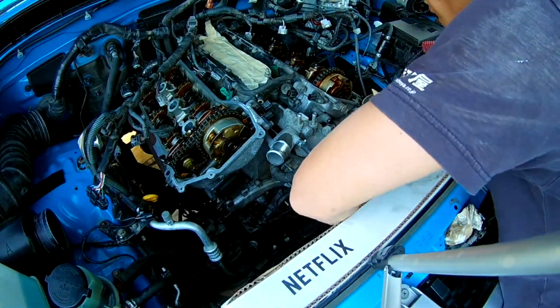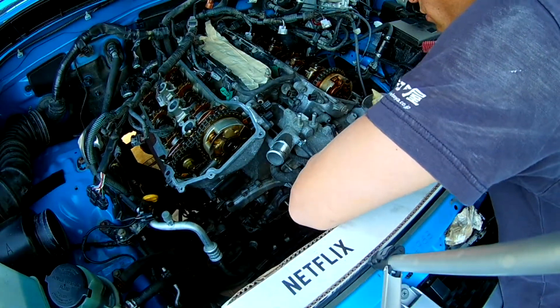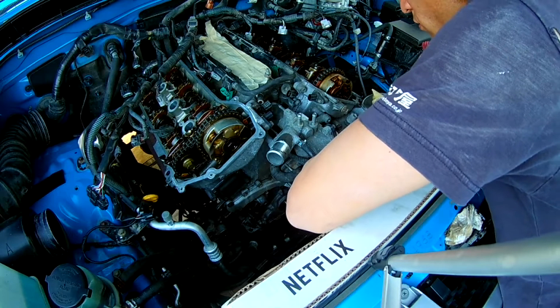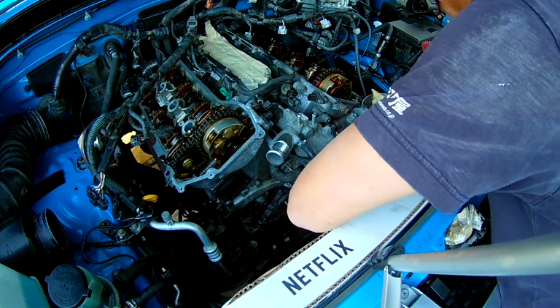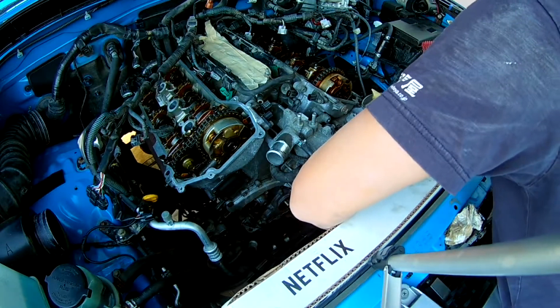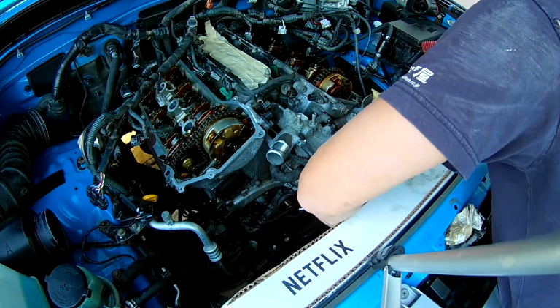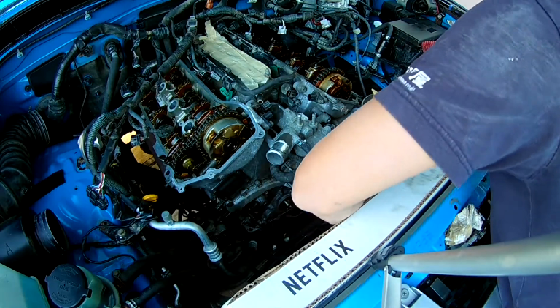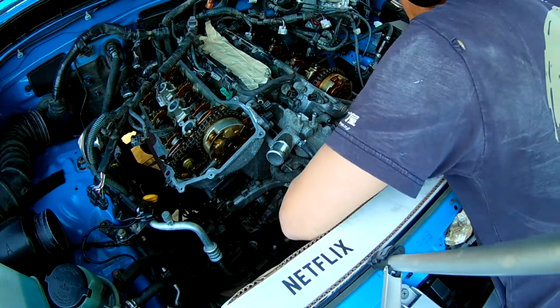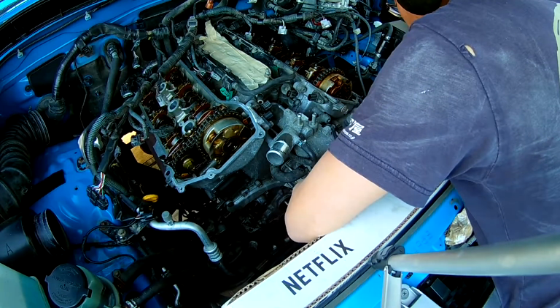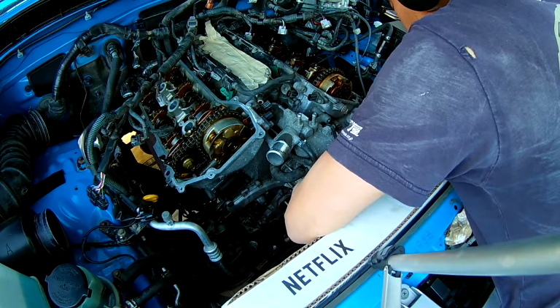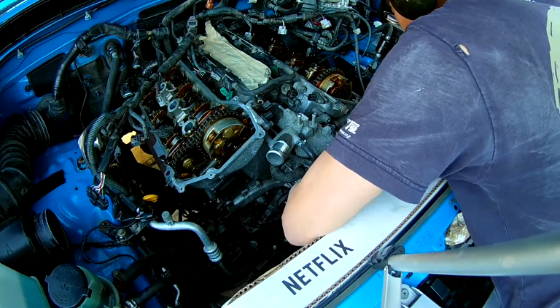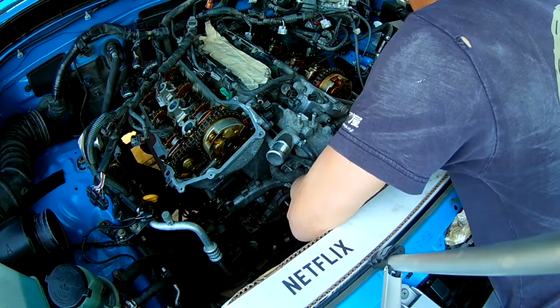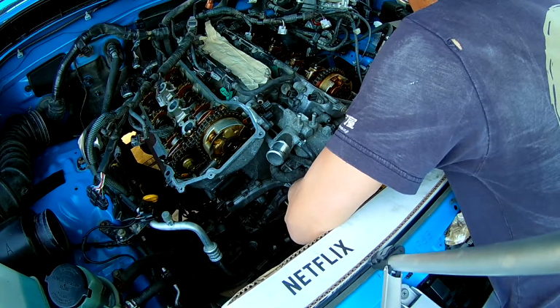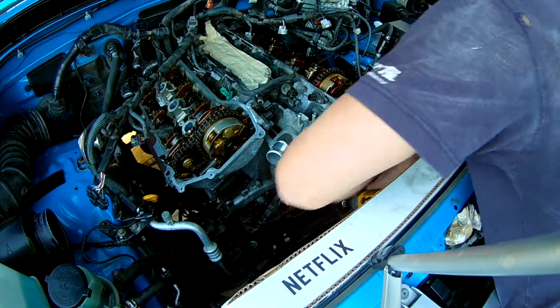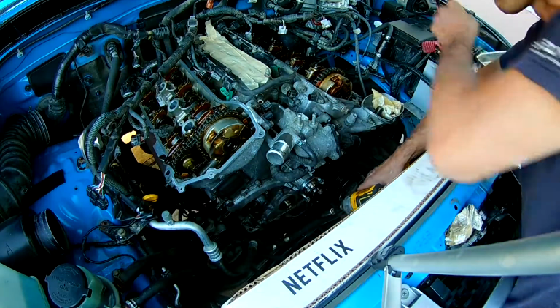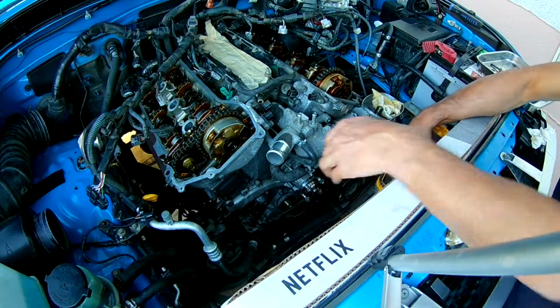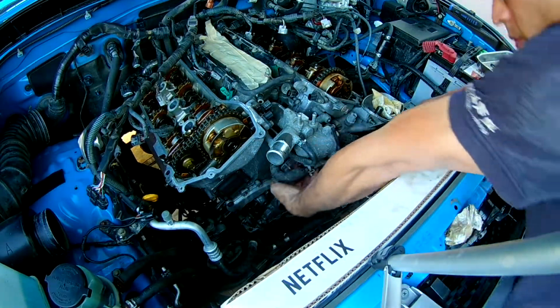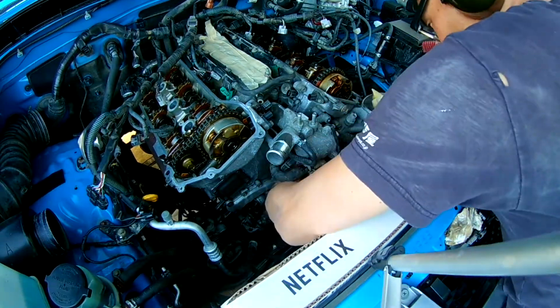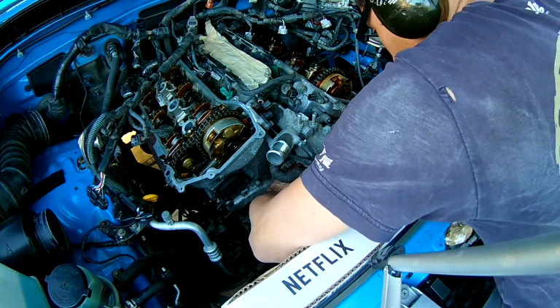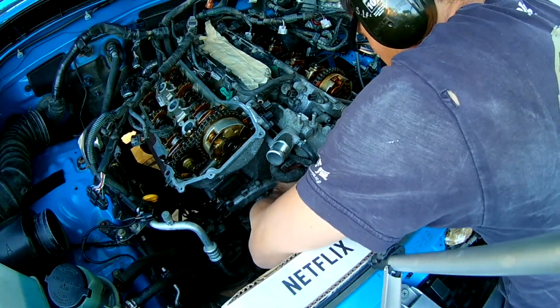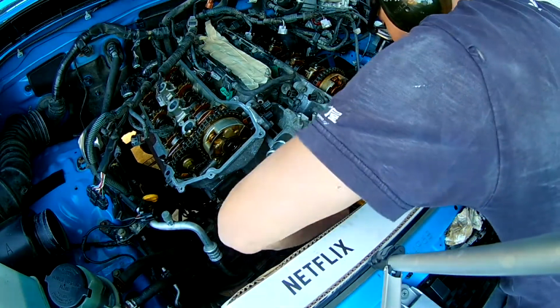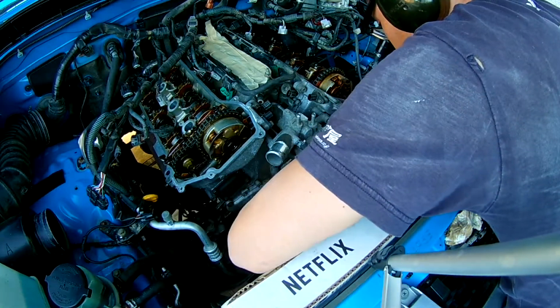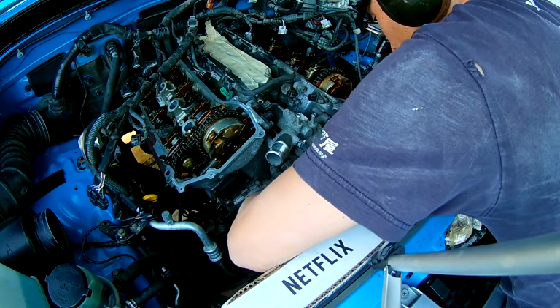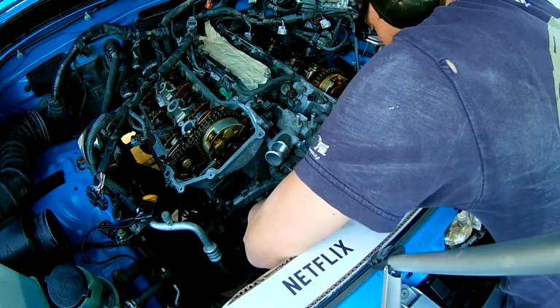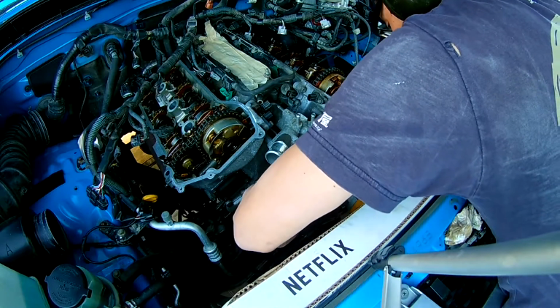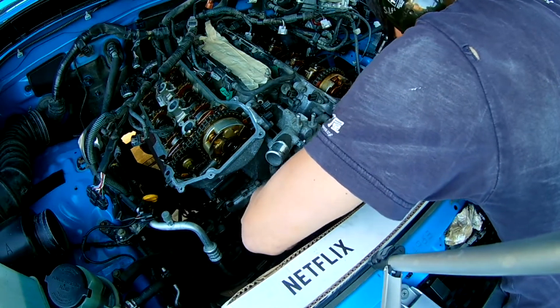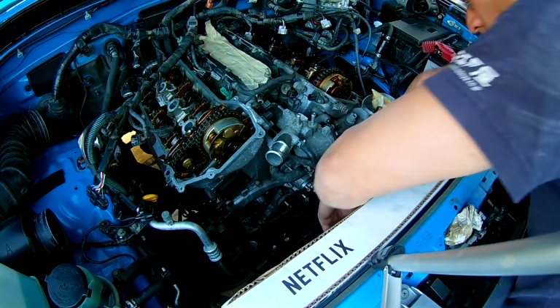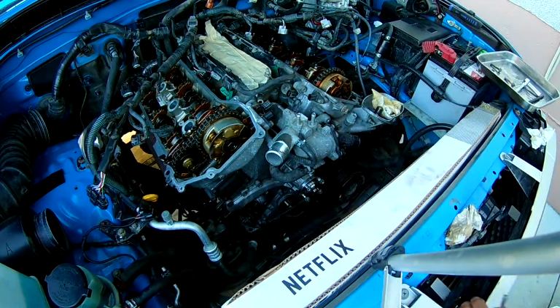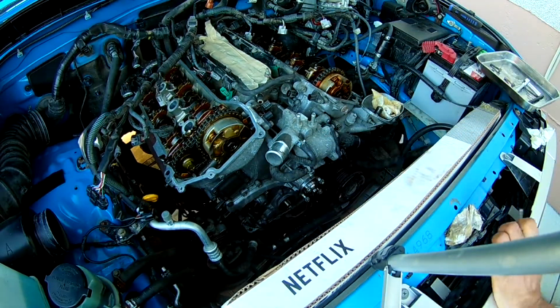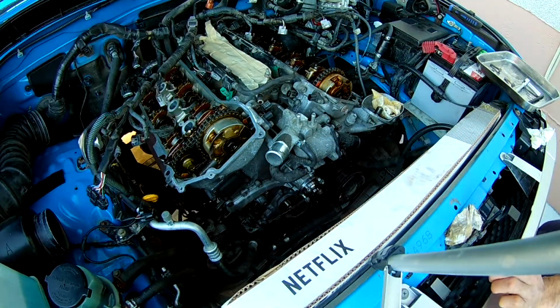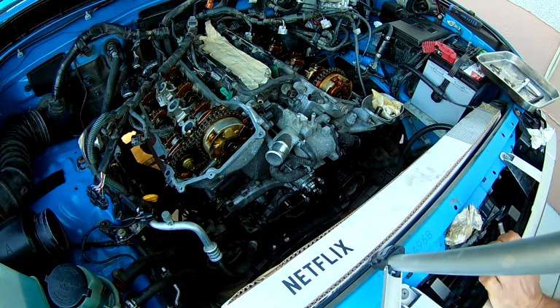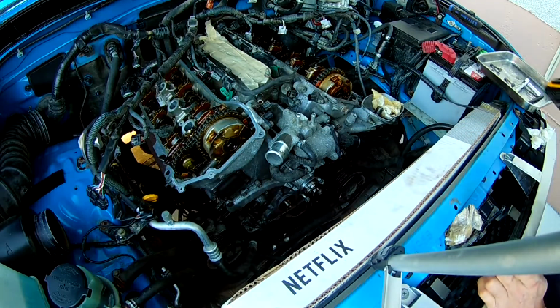Next I'll be working on the thermostat housing, oil filter housing, and water pump, followed by the timing cover at the end.